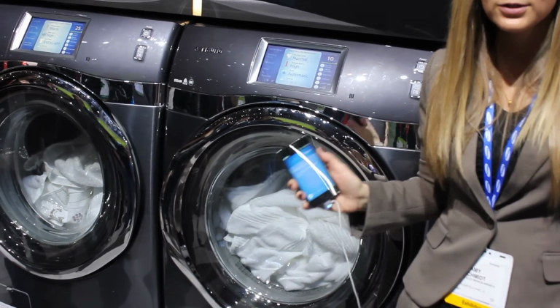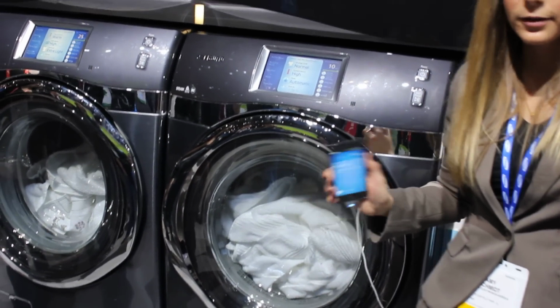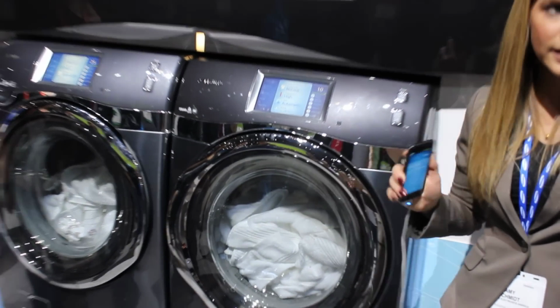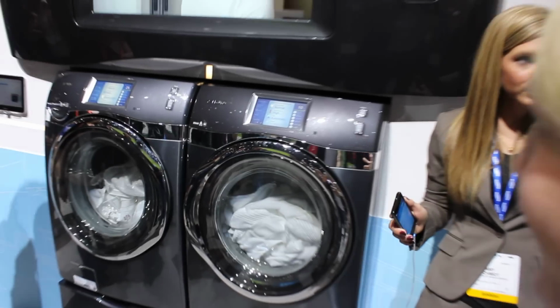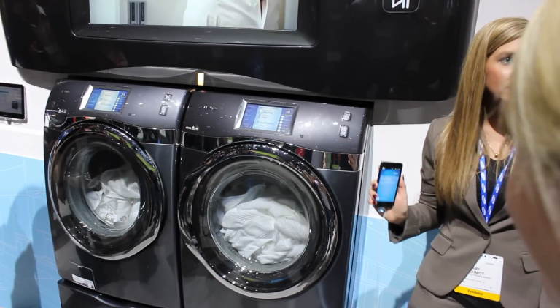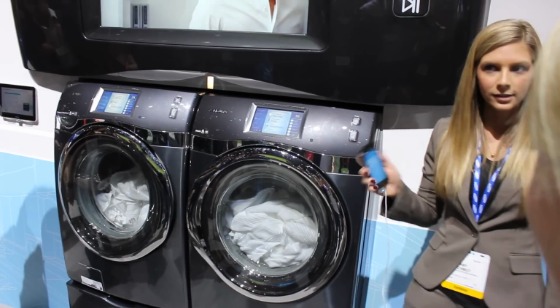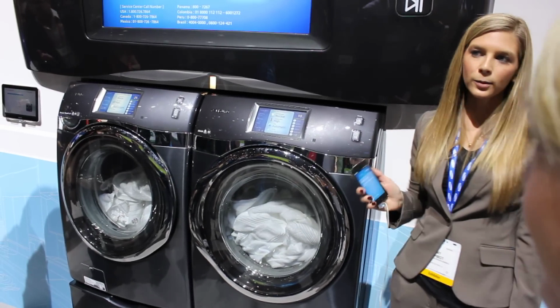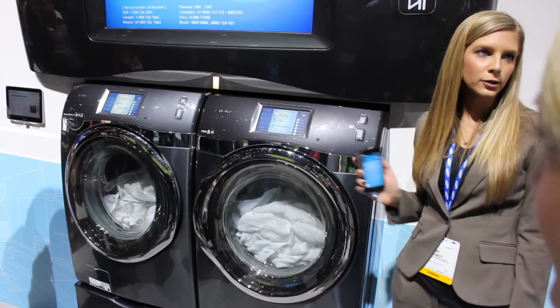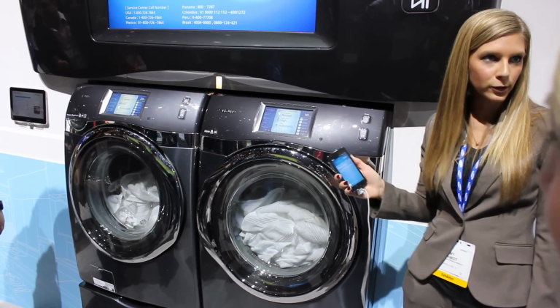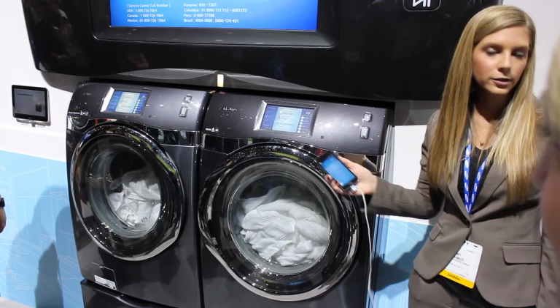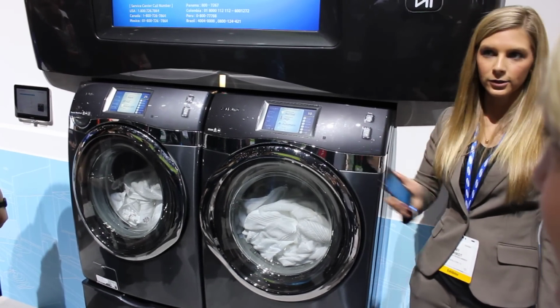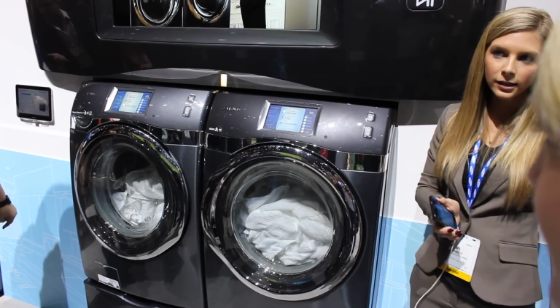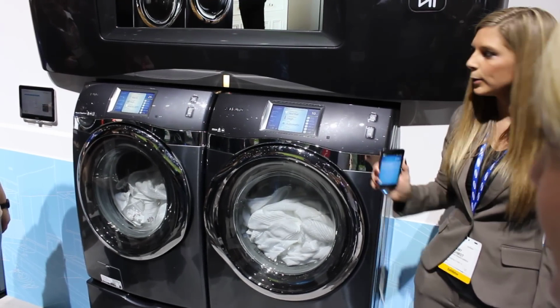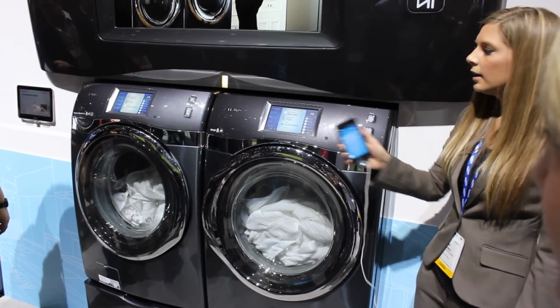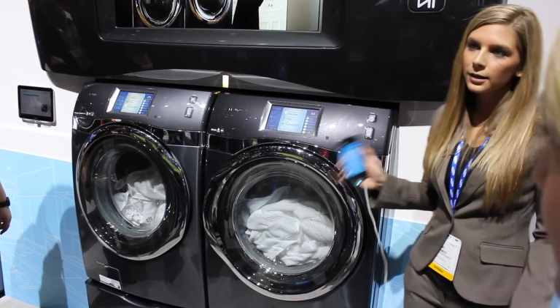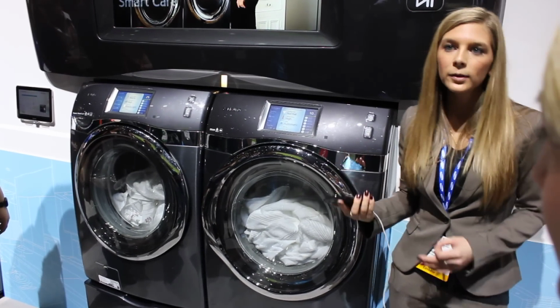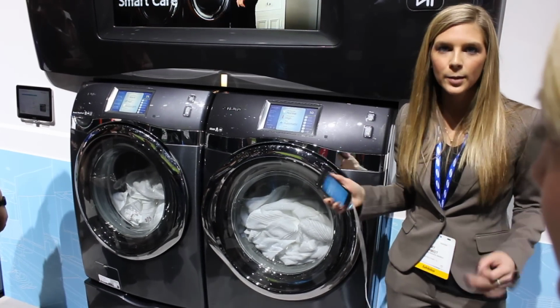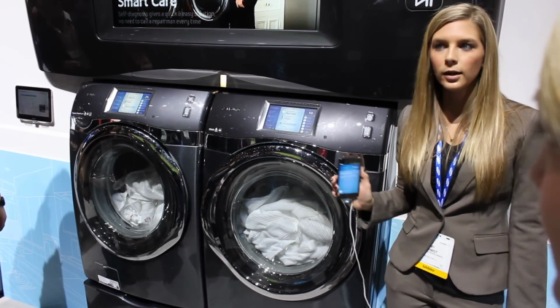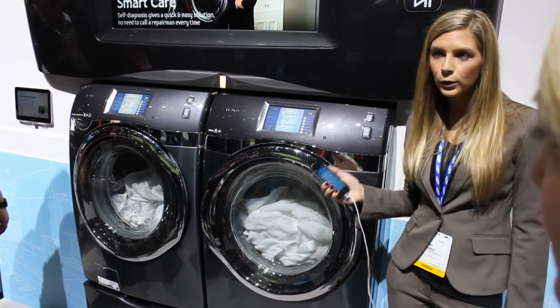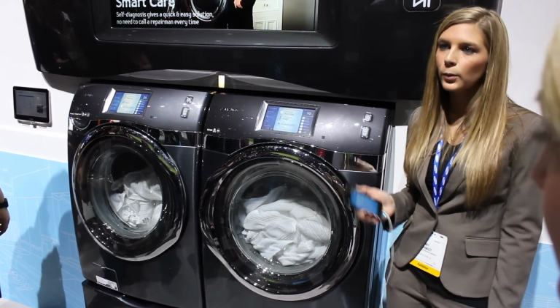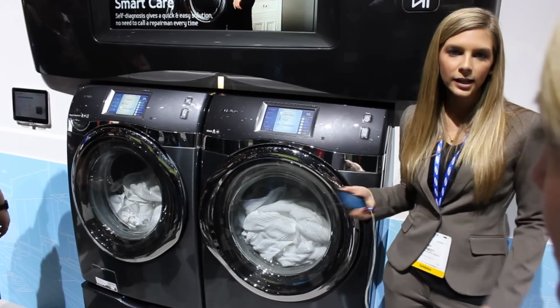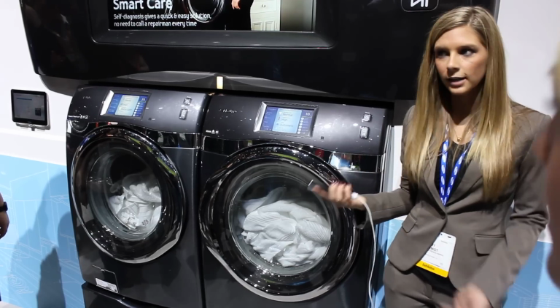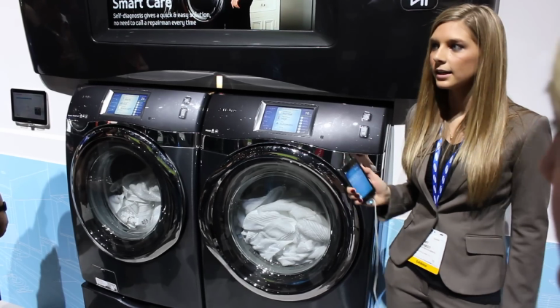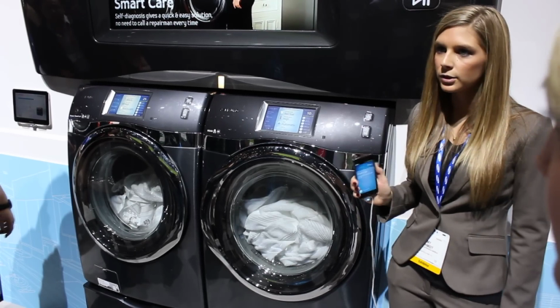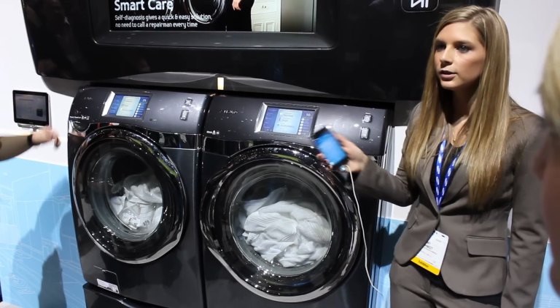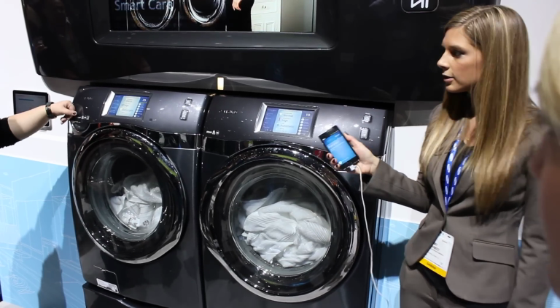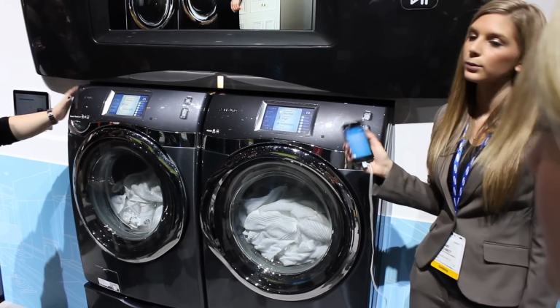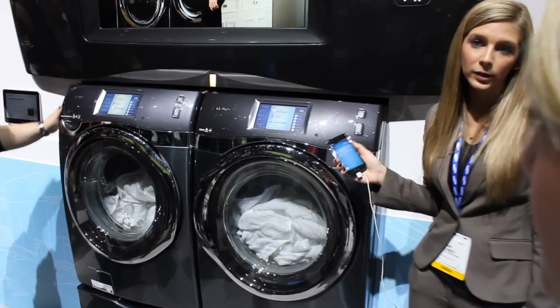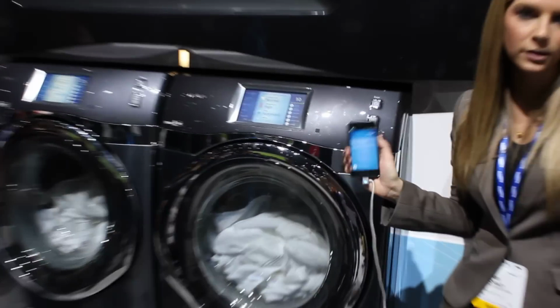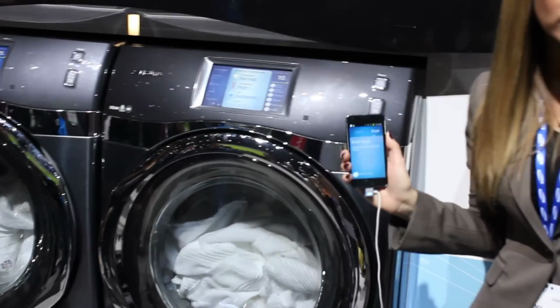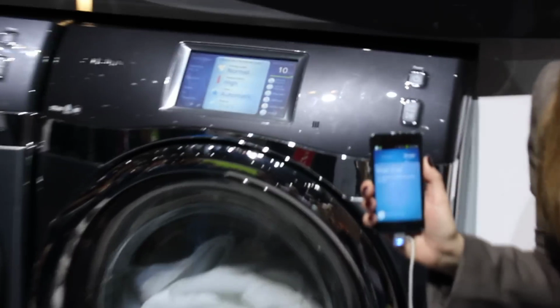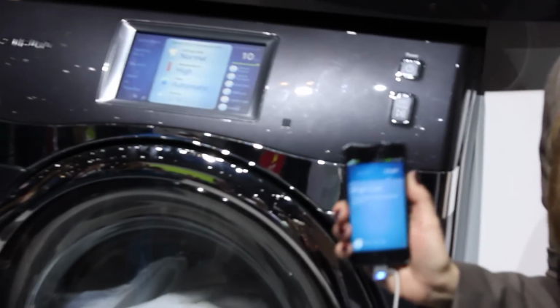For example, as you mentioned, you'd like to be able to check on things while you're sitting in the living room. Say your family is watching a movie — you don't want to get up to check the status of the machine. You can actually, through the application, view the status of your washer.